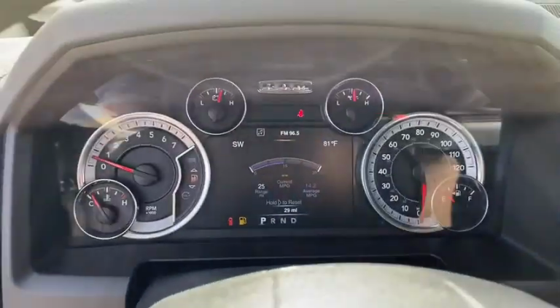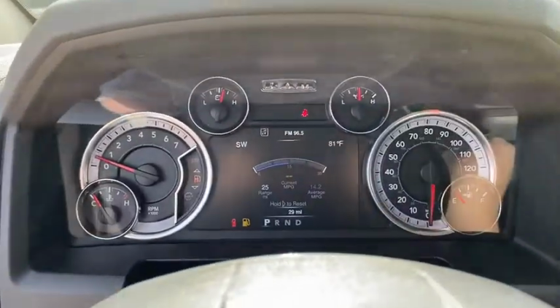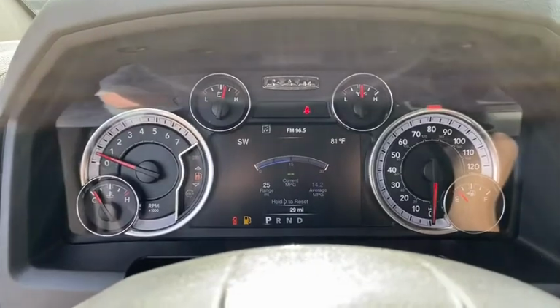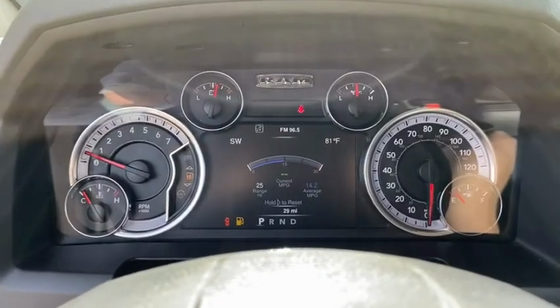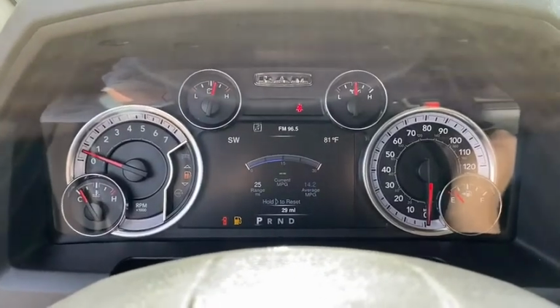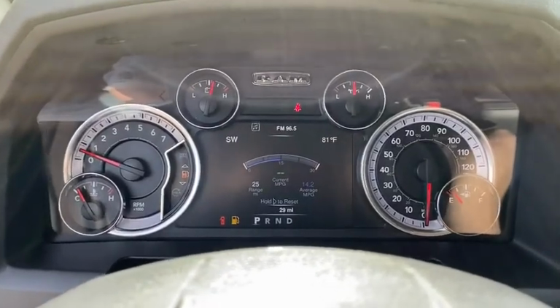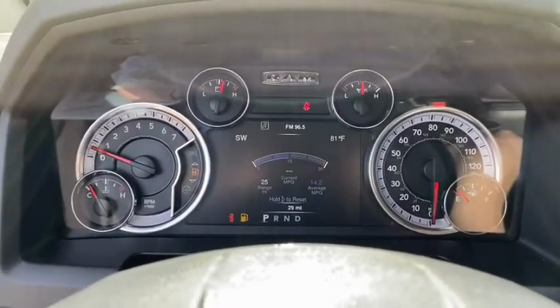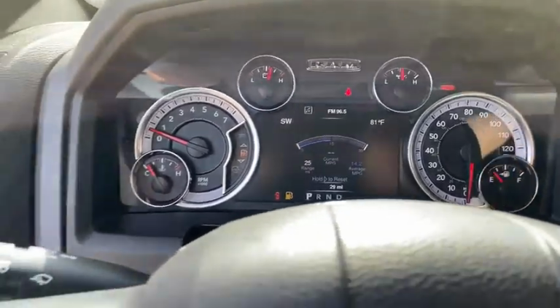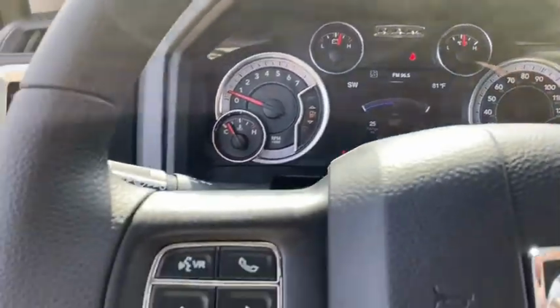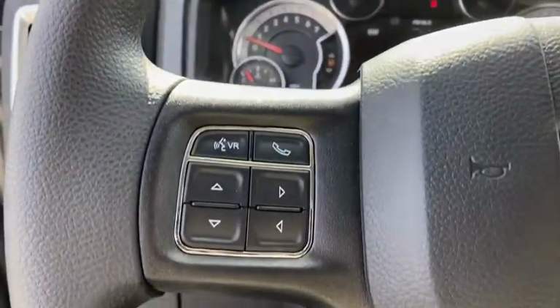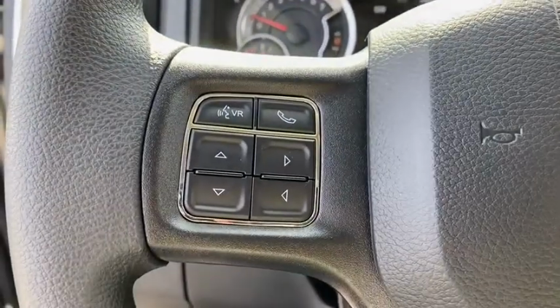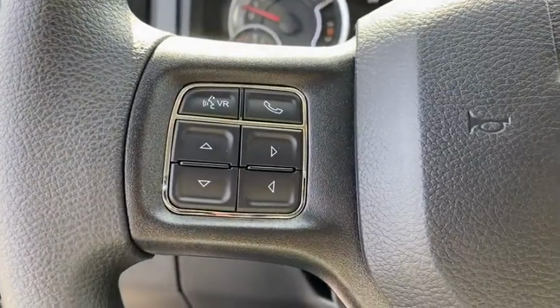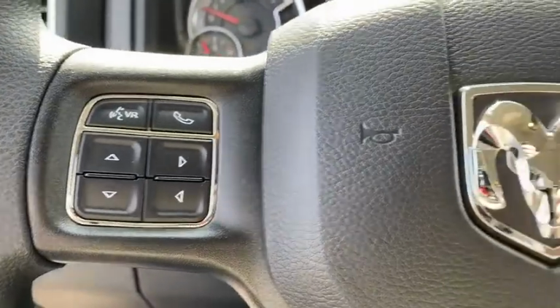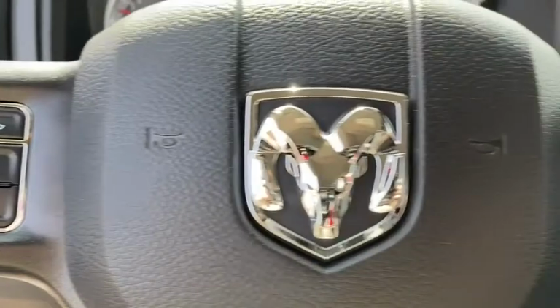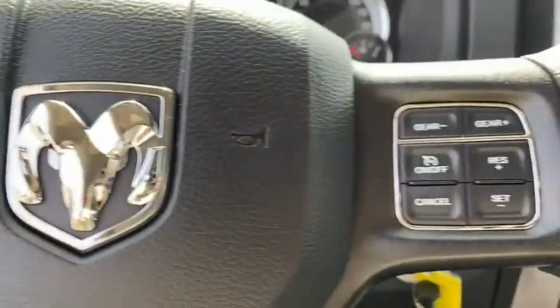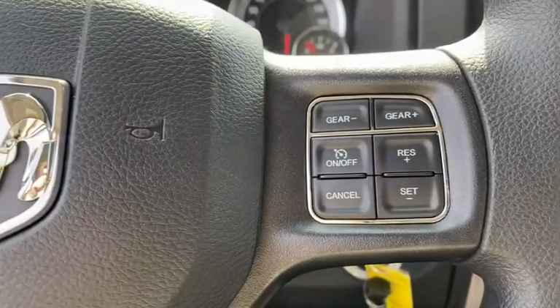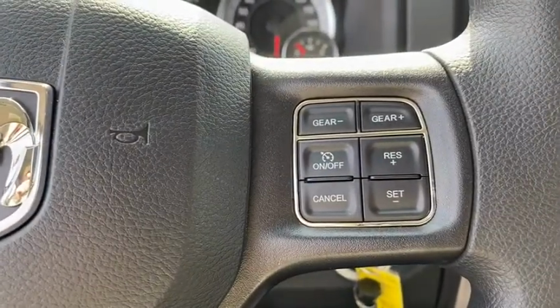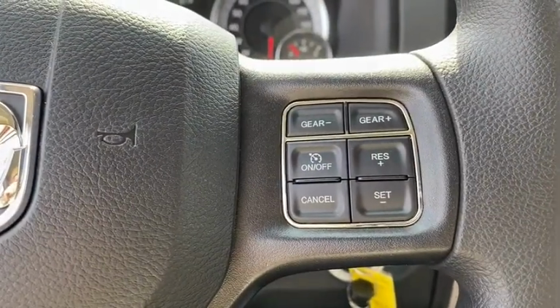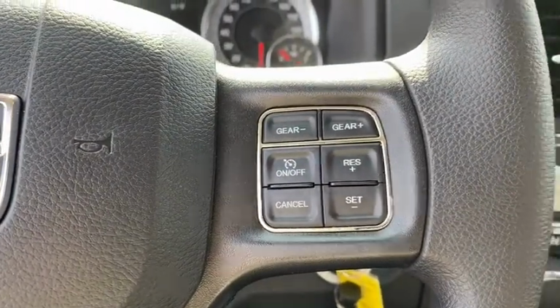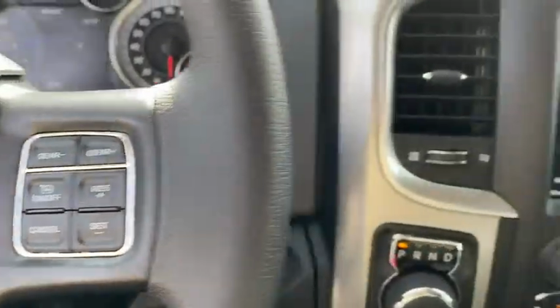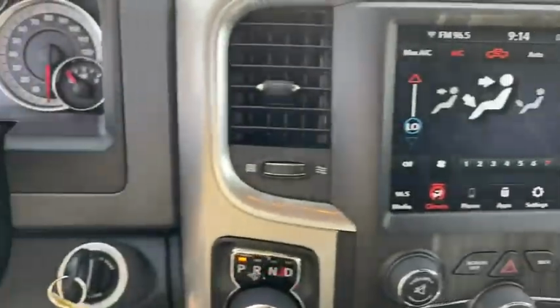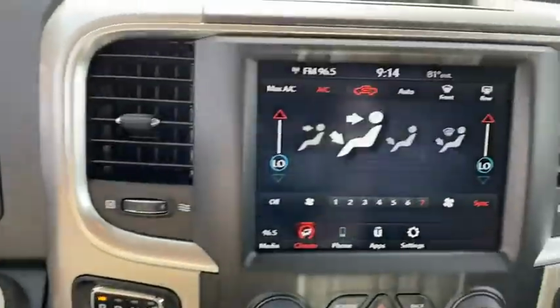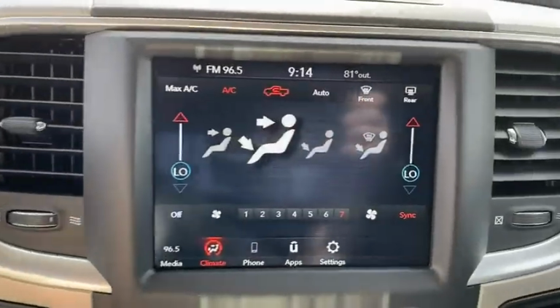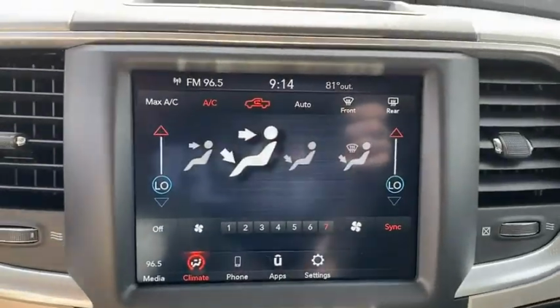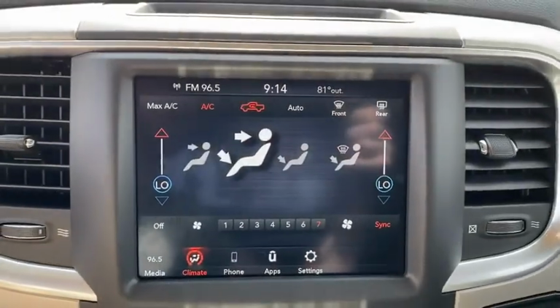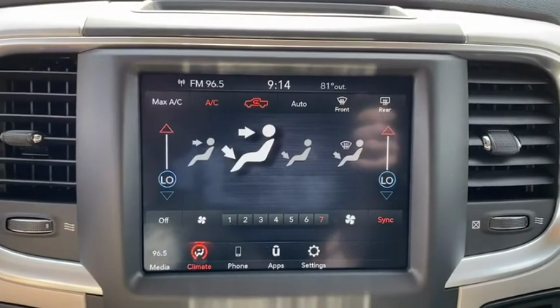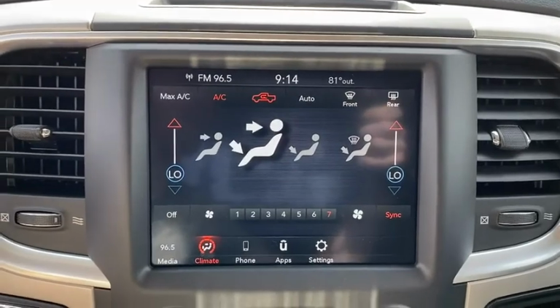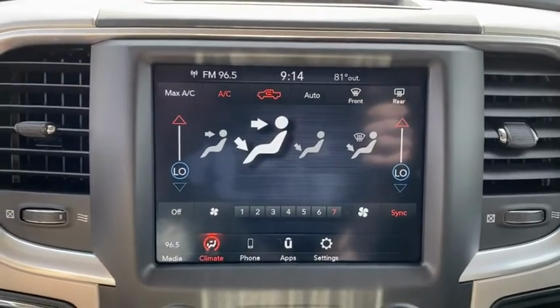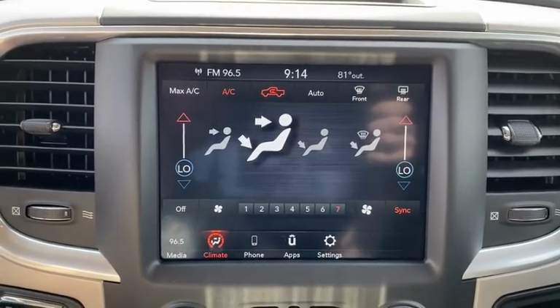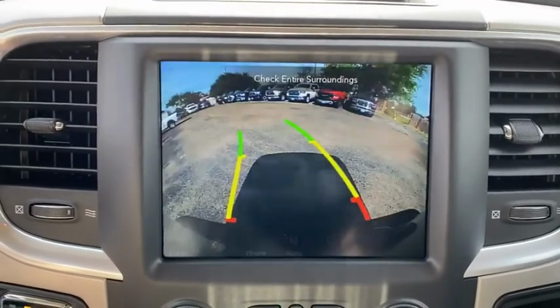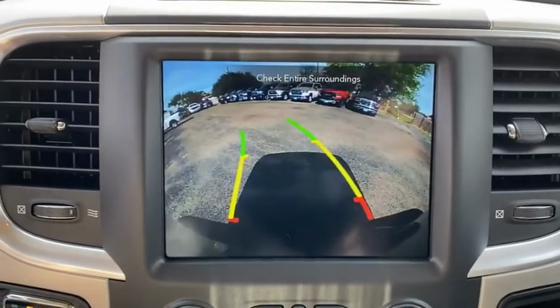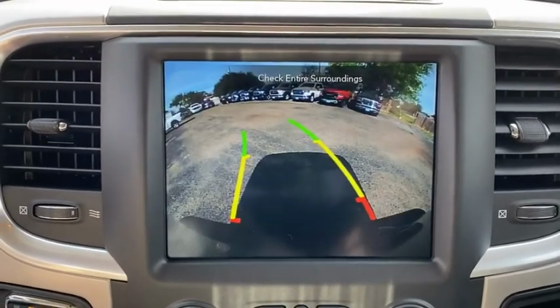AM-FM stereo radio, auto-off headlights, side-head airbag, electronic stability control, trip computer, MP3 player, passenger airbag, child safety locks, power door locks. Come take a test drive today.